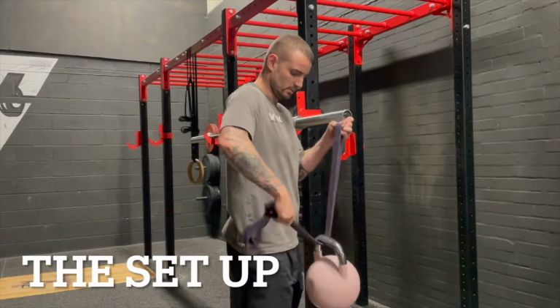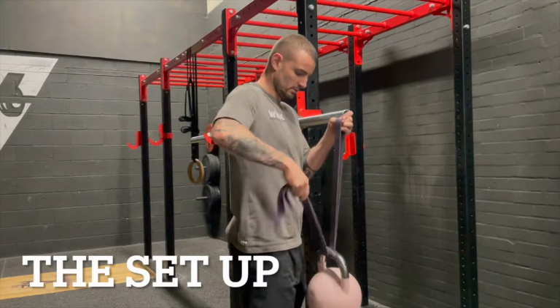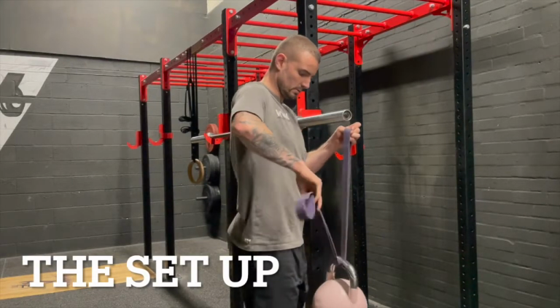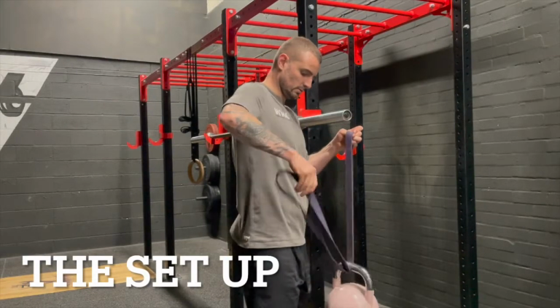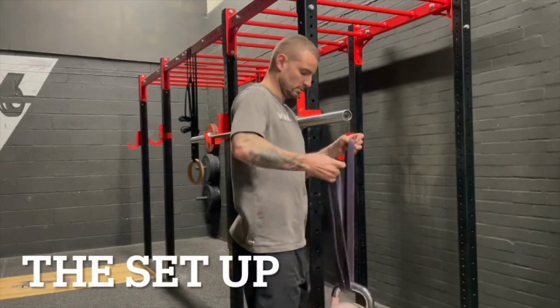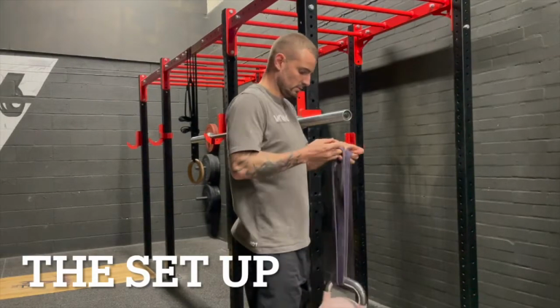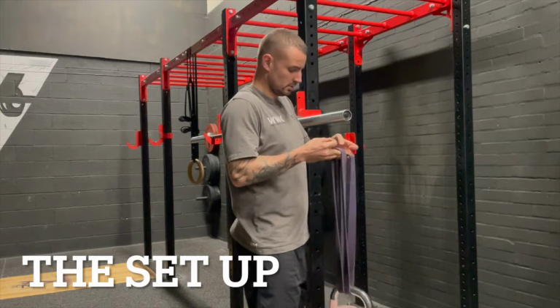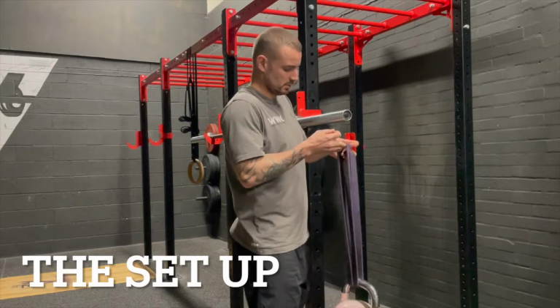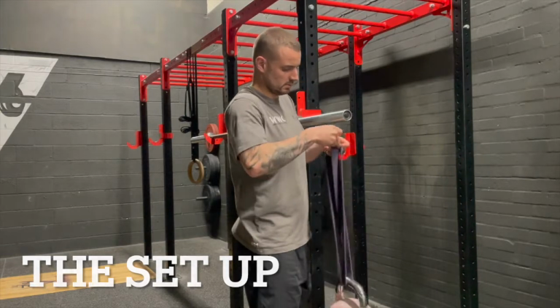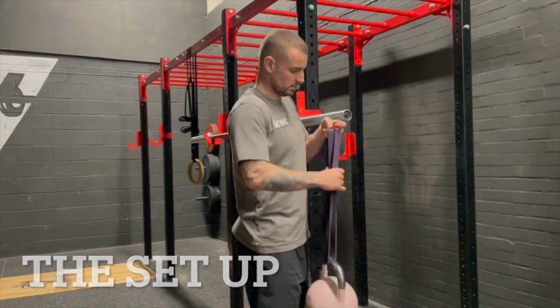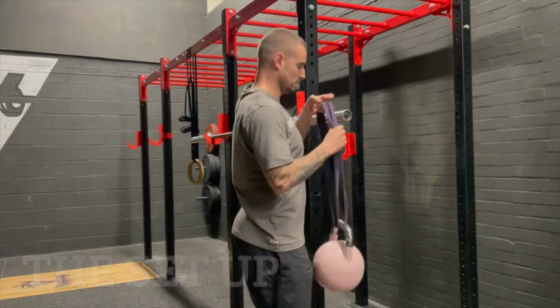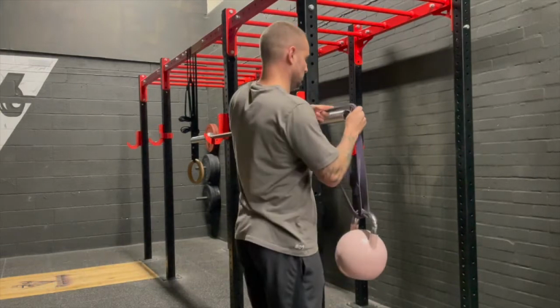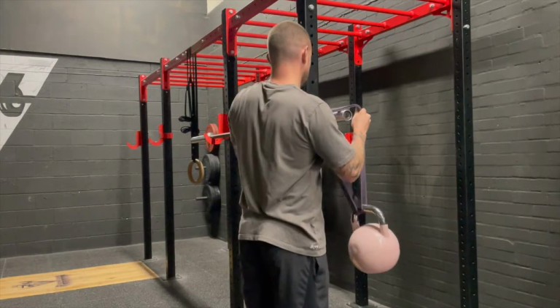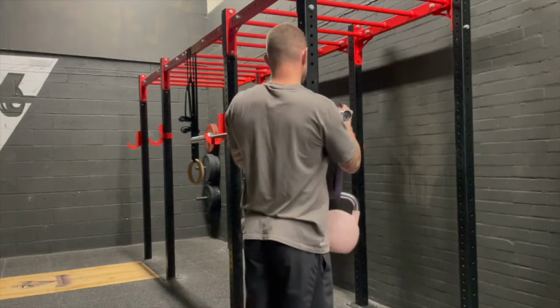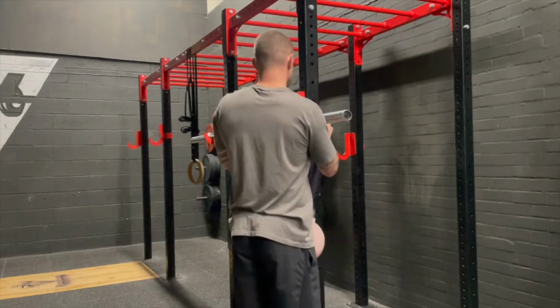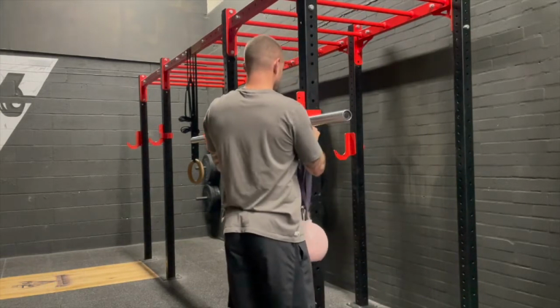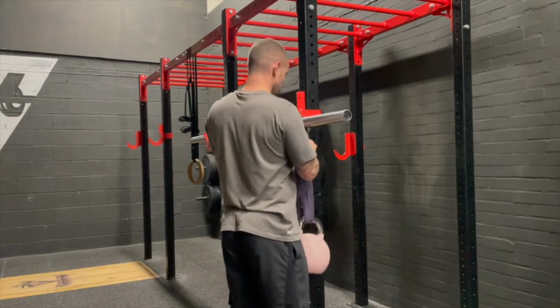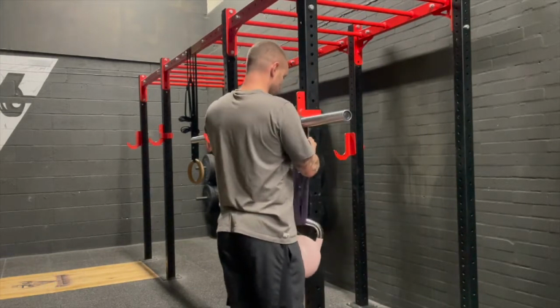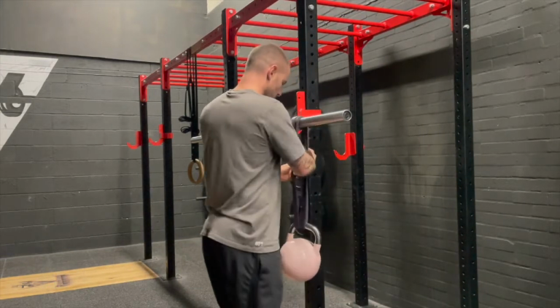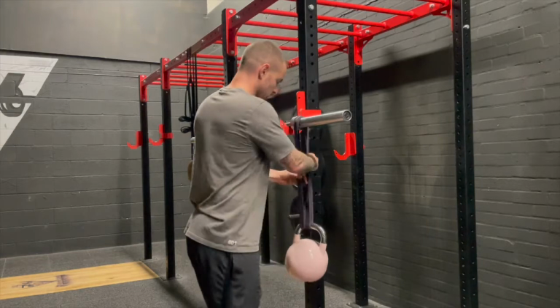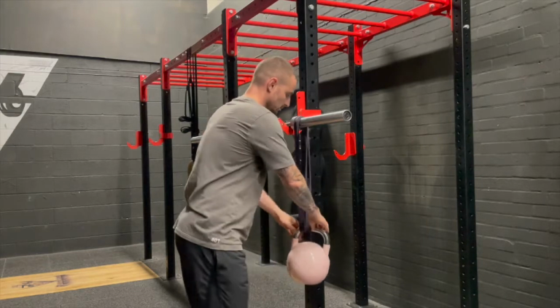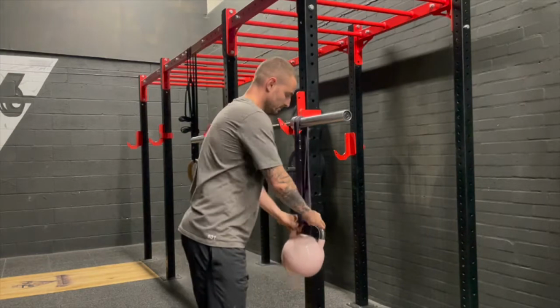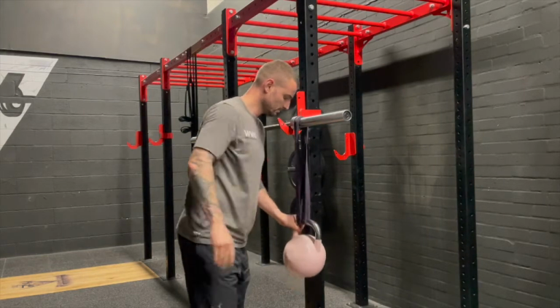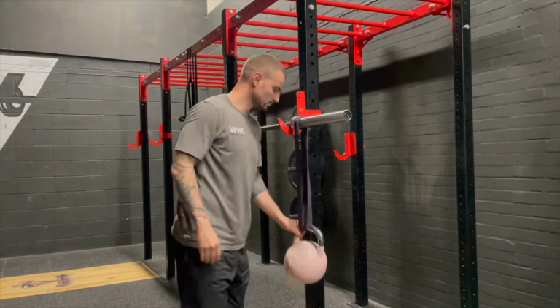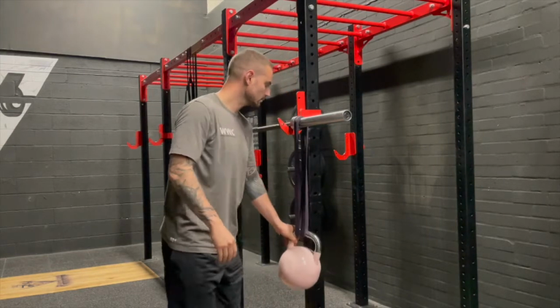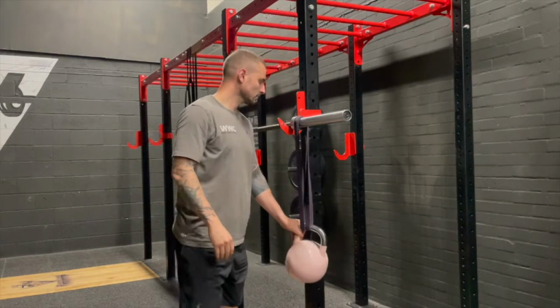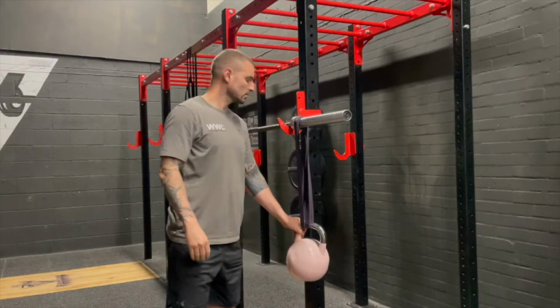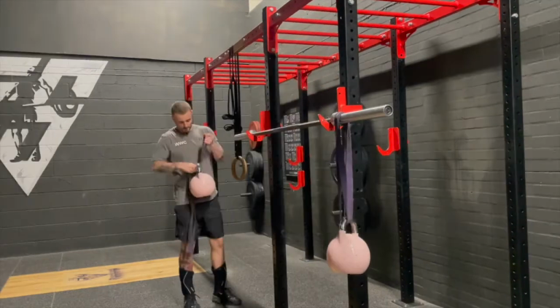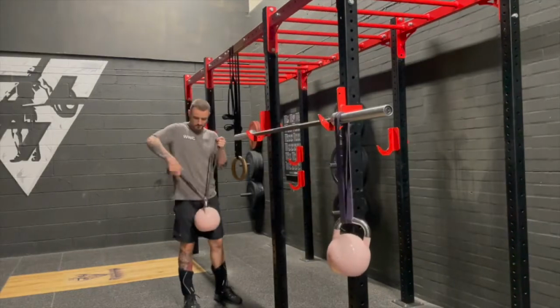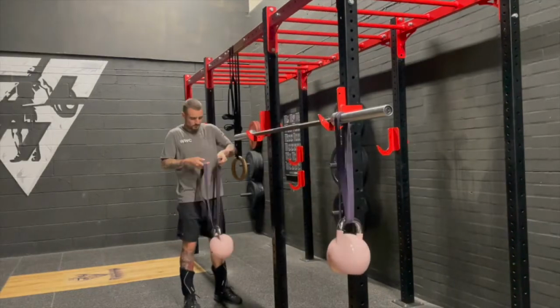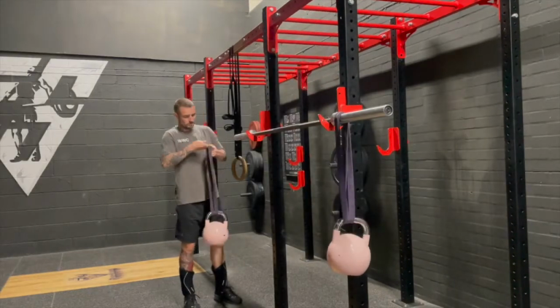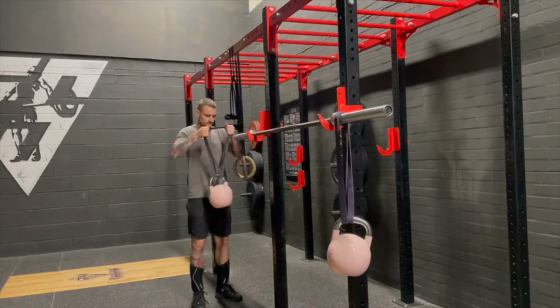Put the band through the kettlebell and then put that onto the bar. The longer the band, the more challenging it'll be for stability, and the heavier the kettlebell the same. You can also put a clip on the end if you want to feel a little bit safer.